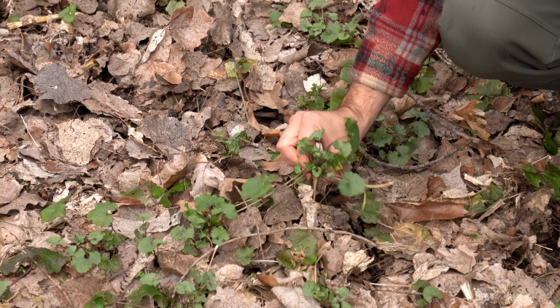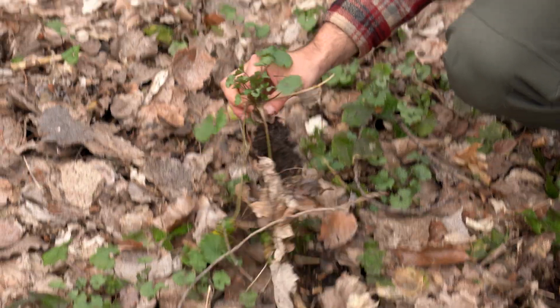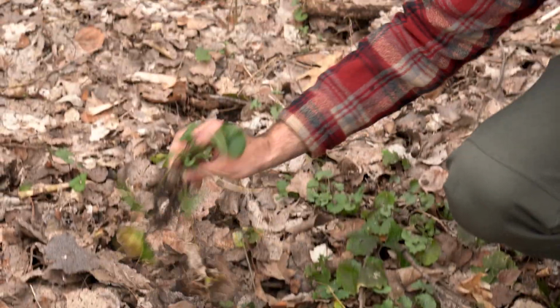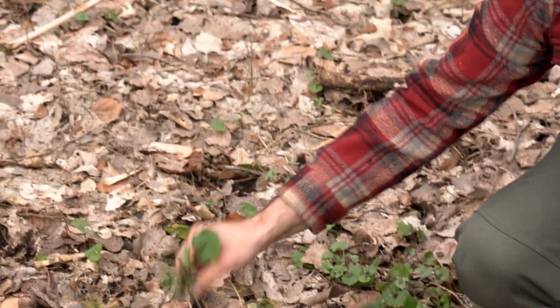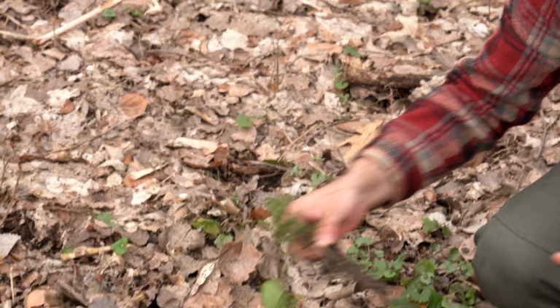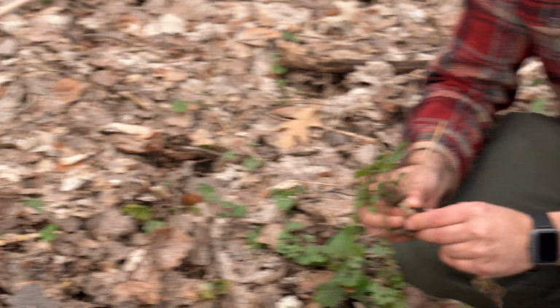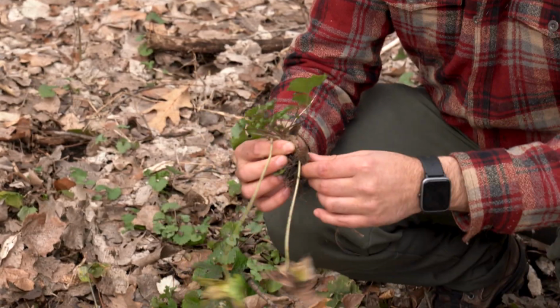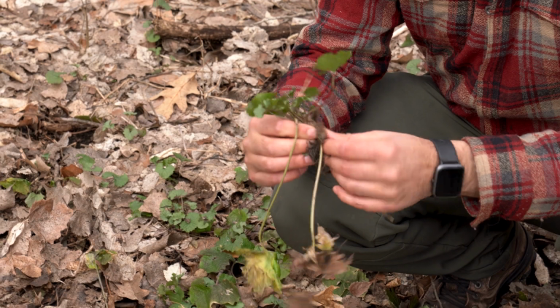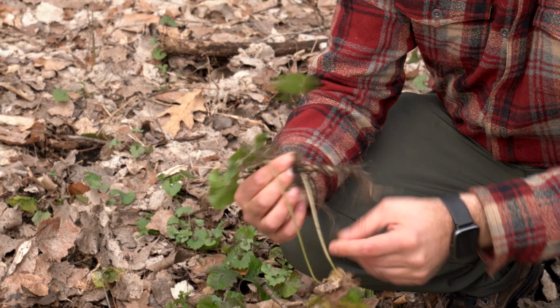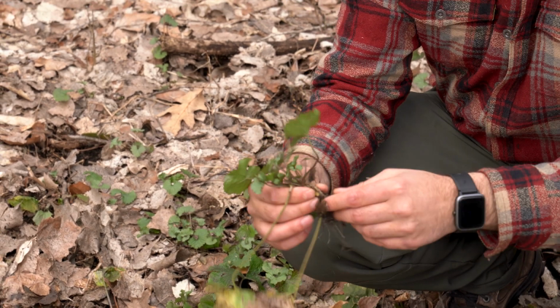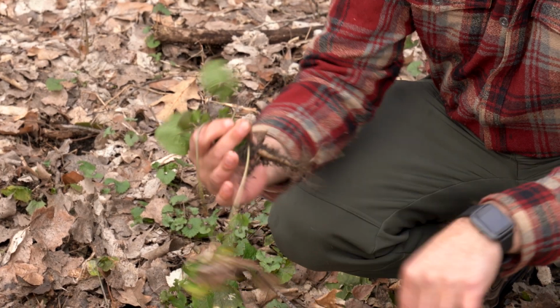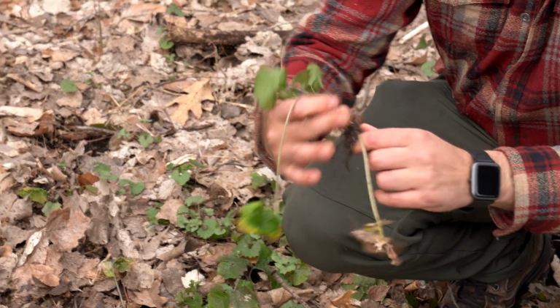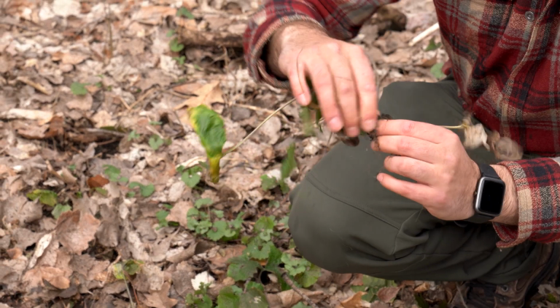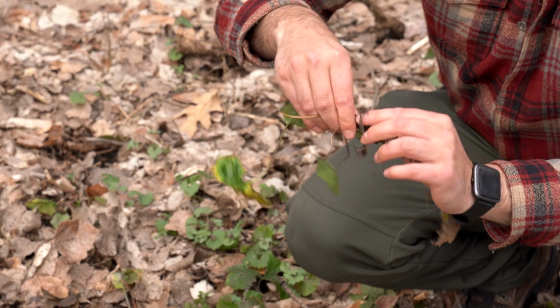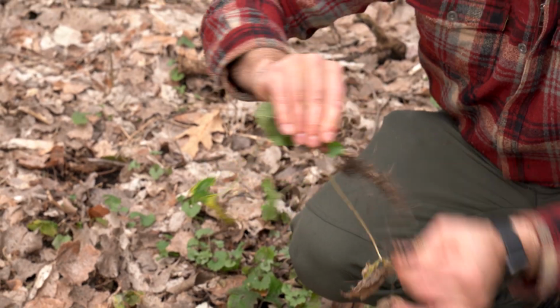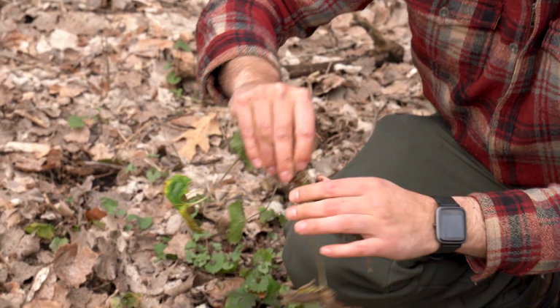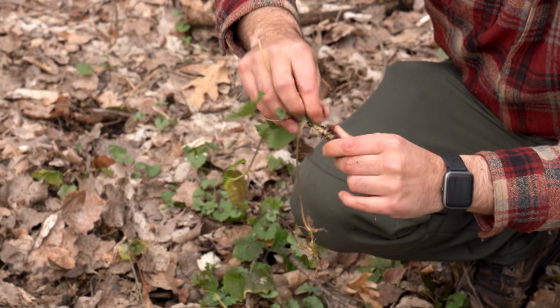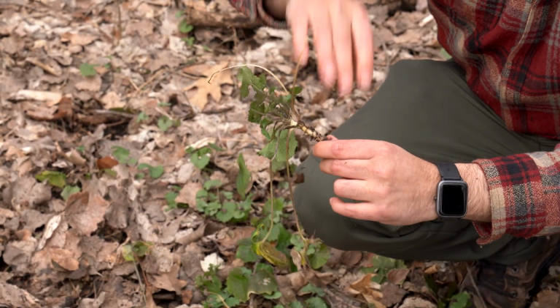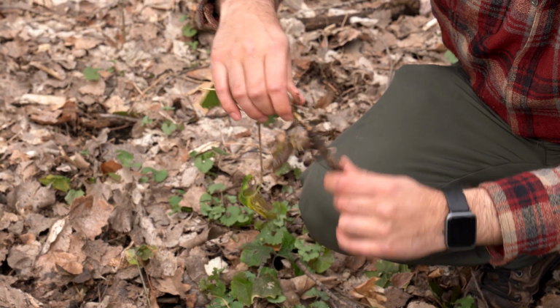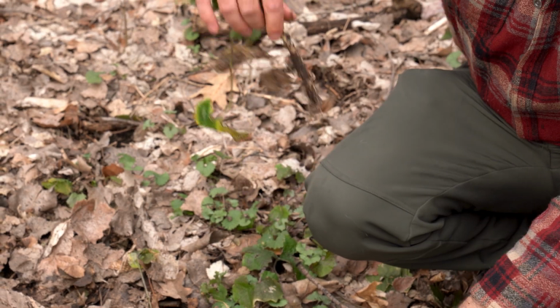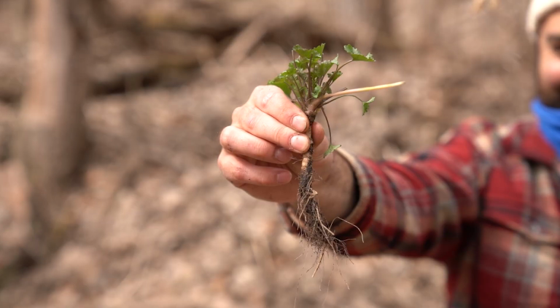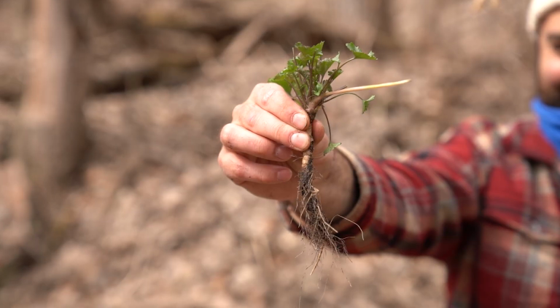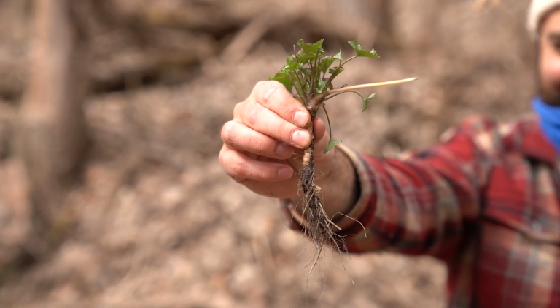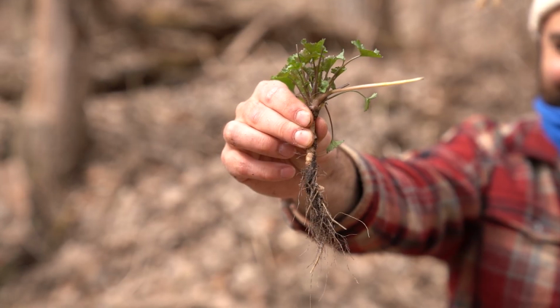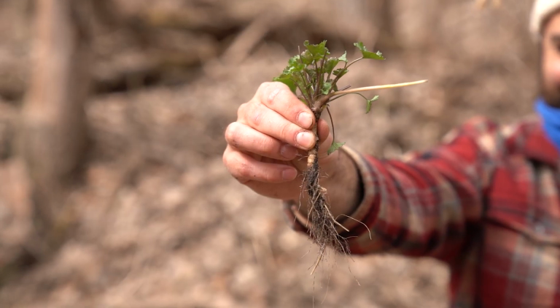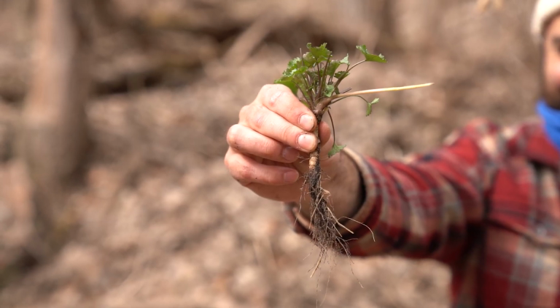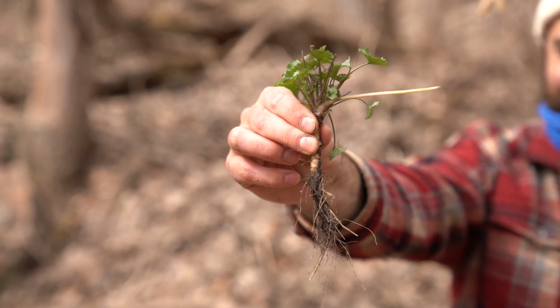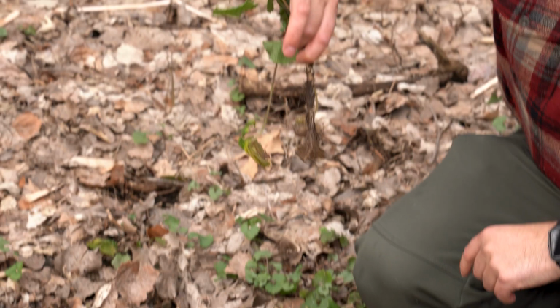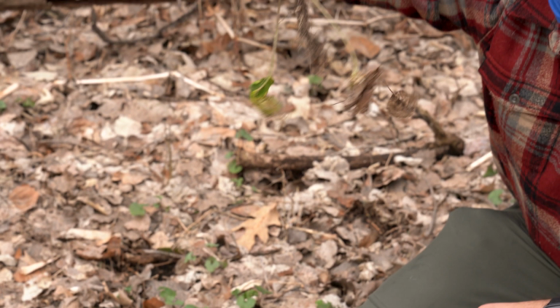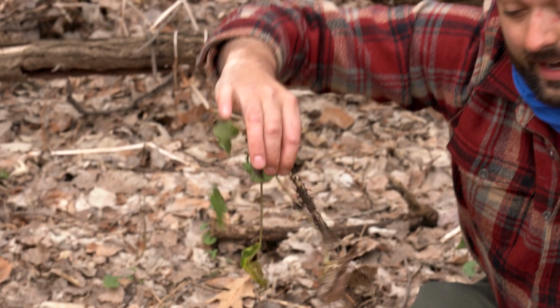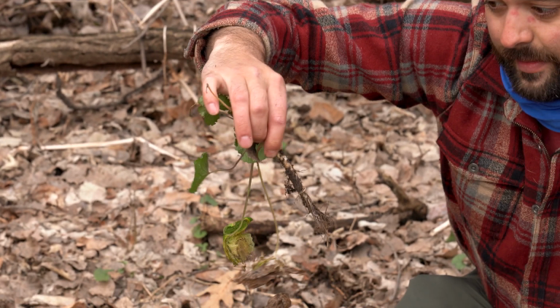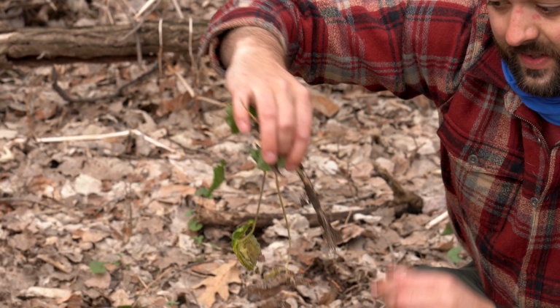And this one's got a pretty big one. So as you can see, it's kind of got this large tap root at the base, and it's got a J shape to it. So you kind of can pull and give it a little twist, and that helps it come out a lot easier.